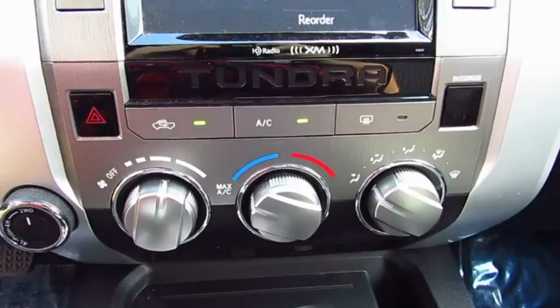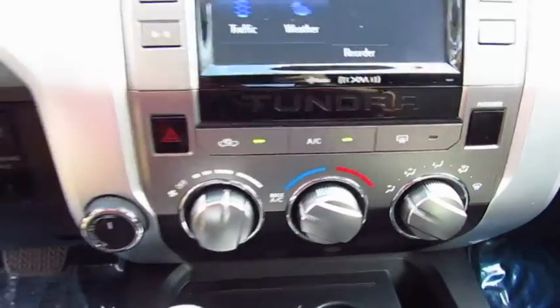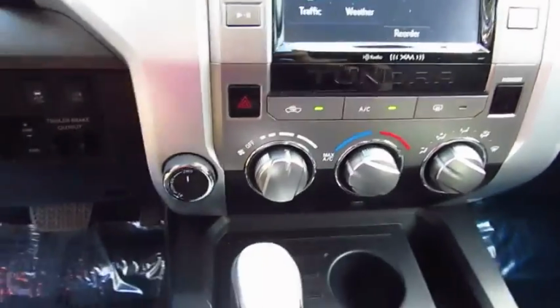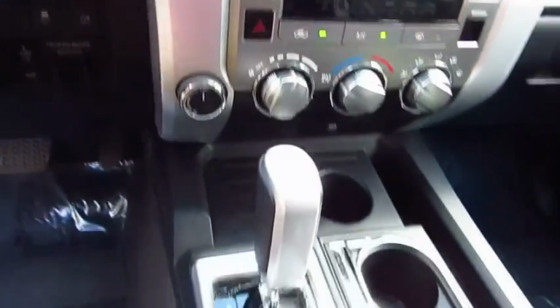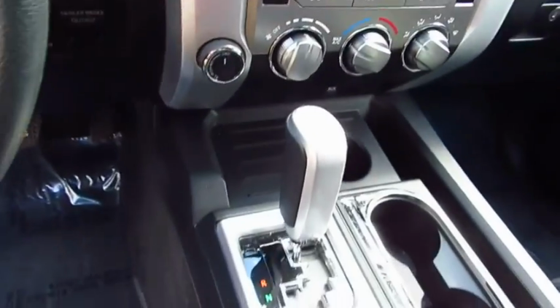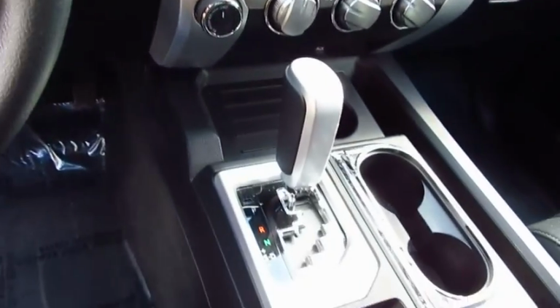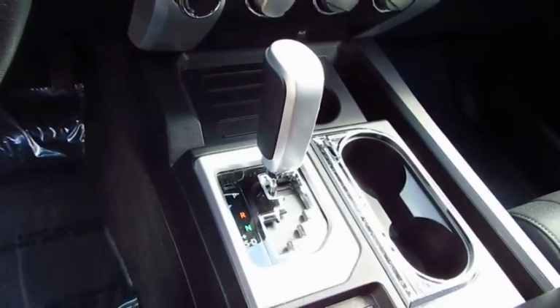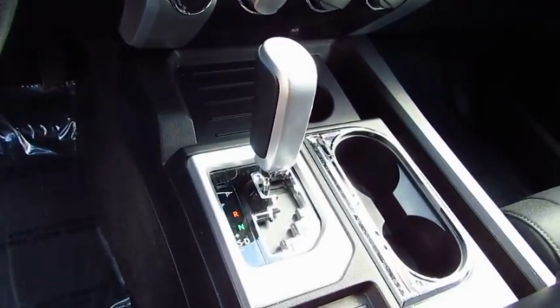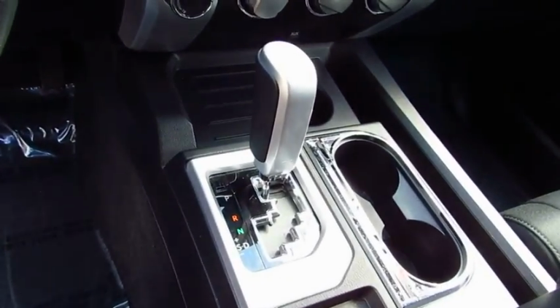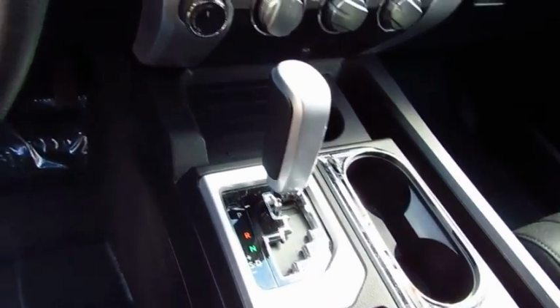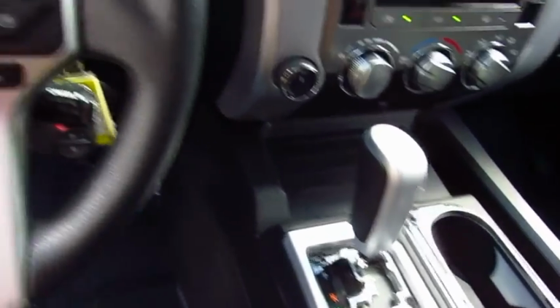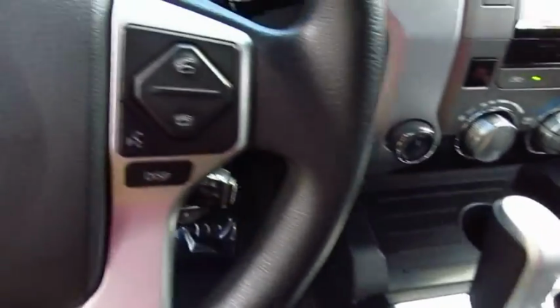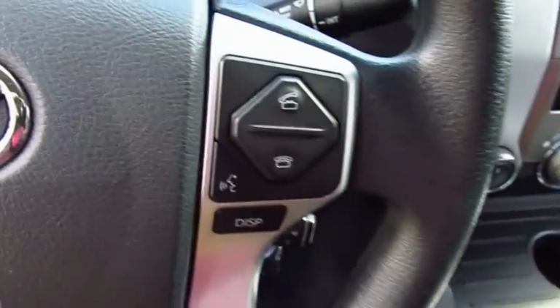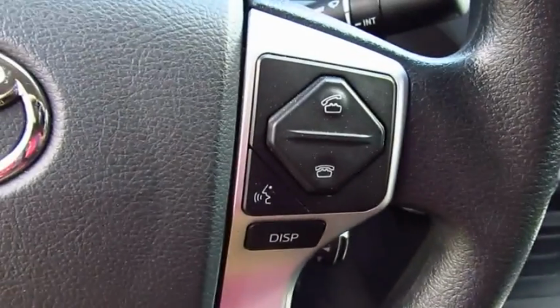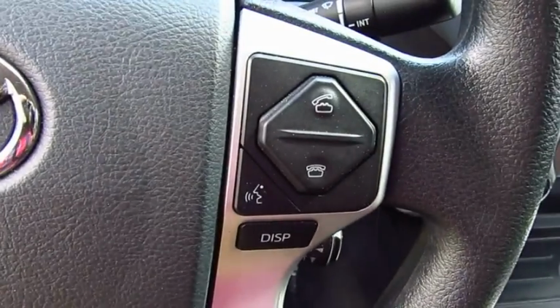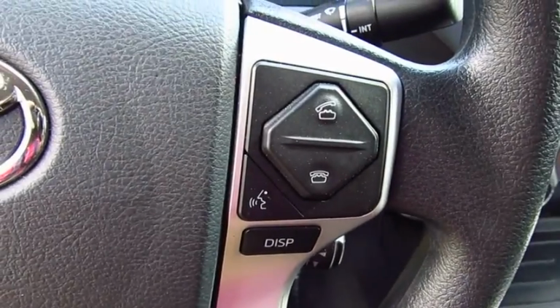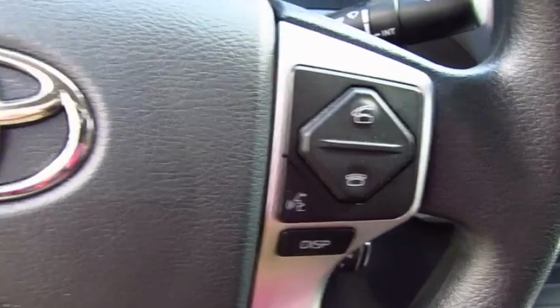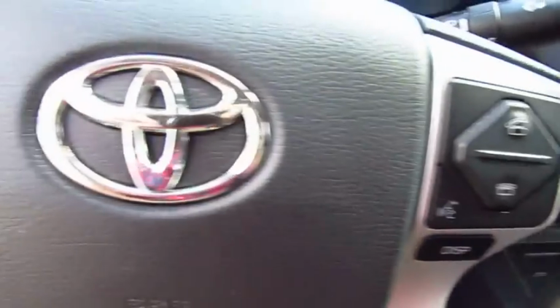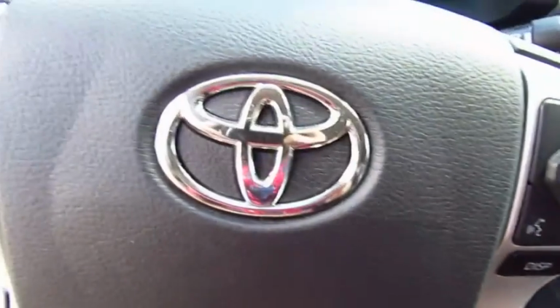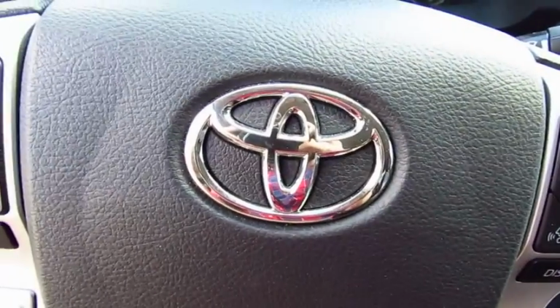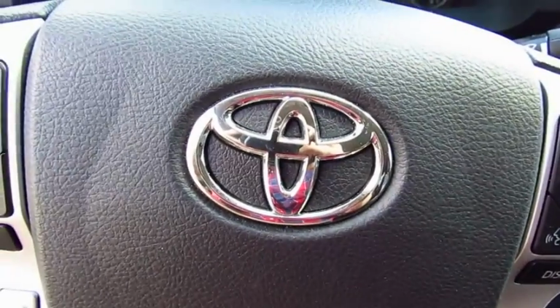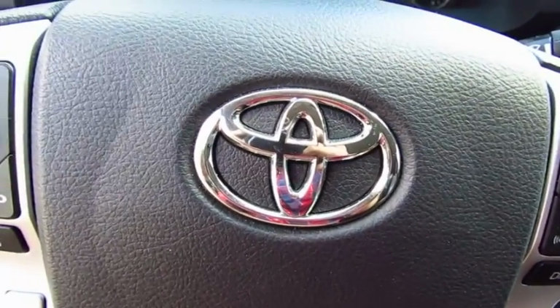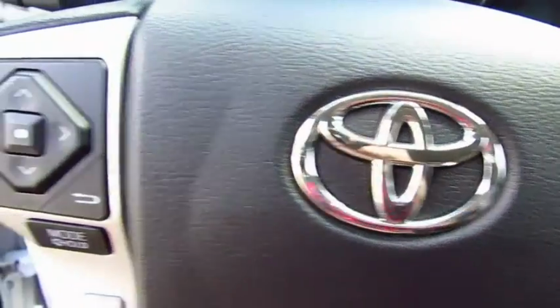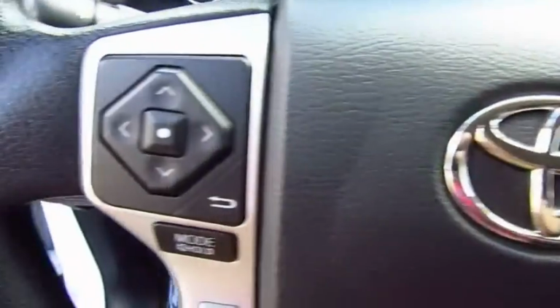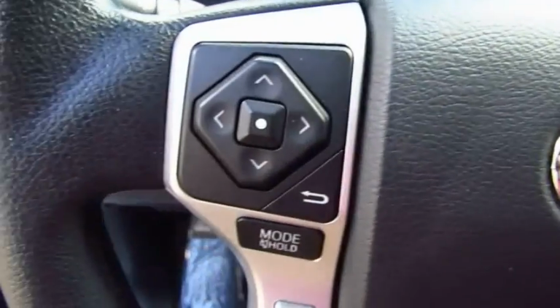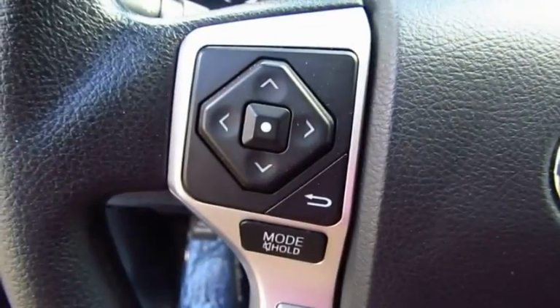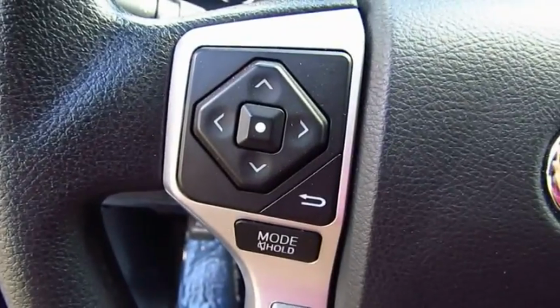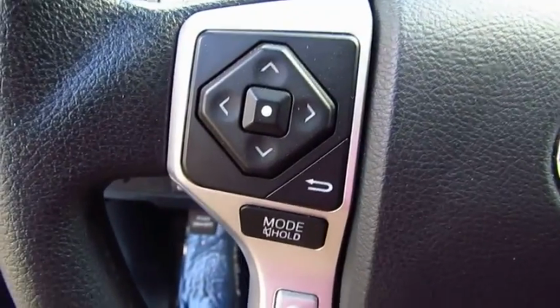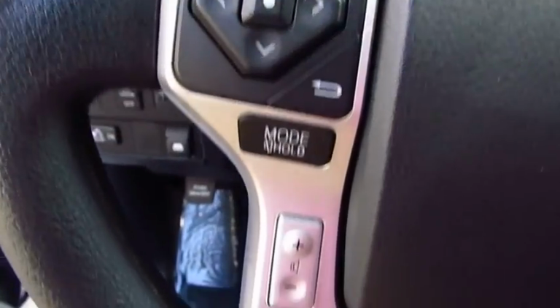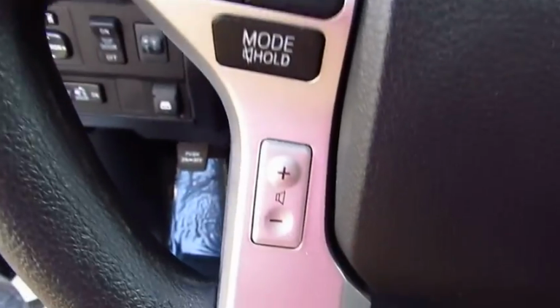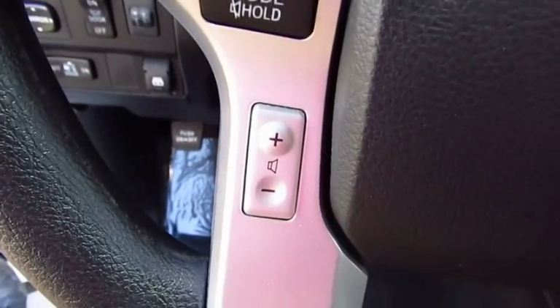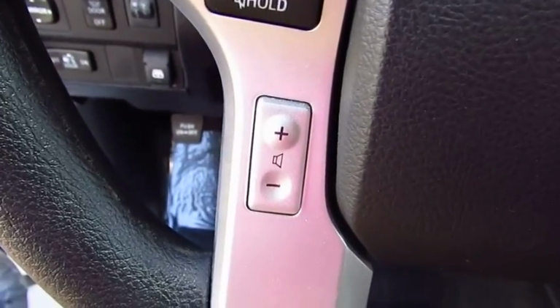This vehicle has less than 30,000 miles. Here are some of this vehicle's great options: four-wheel drive, traction control, anti-lock braking system, and air conditioning.